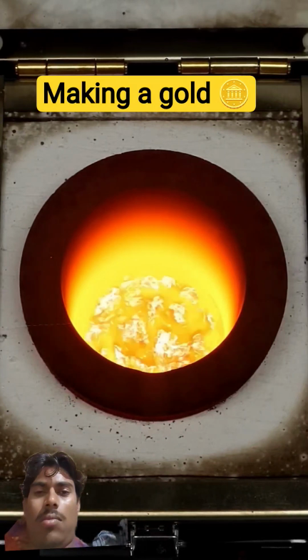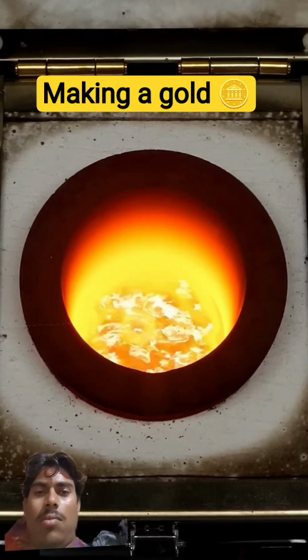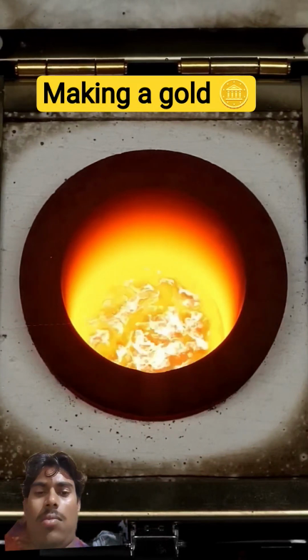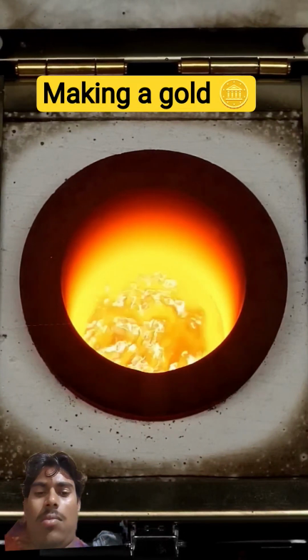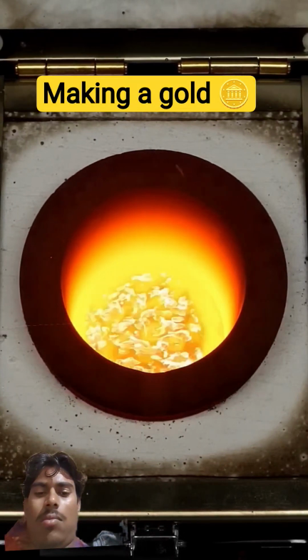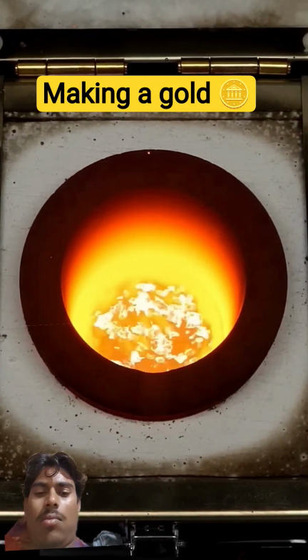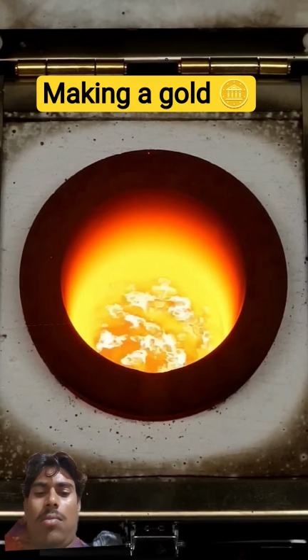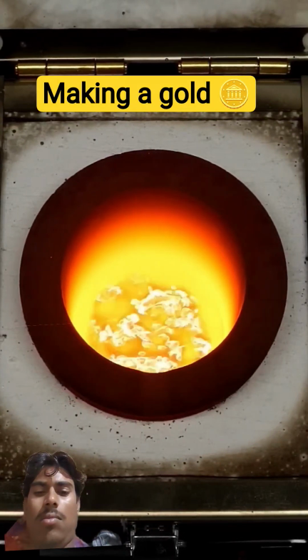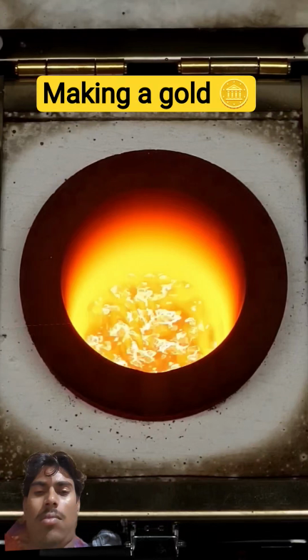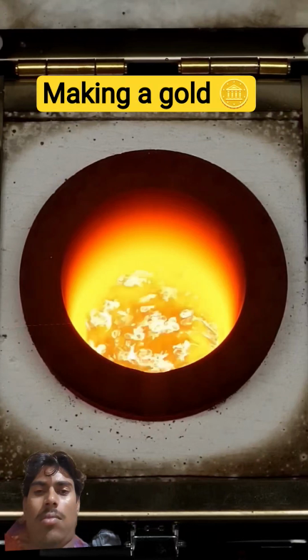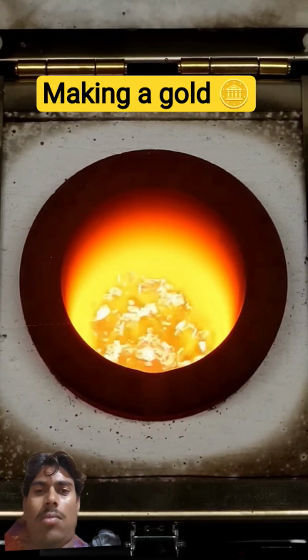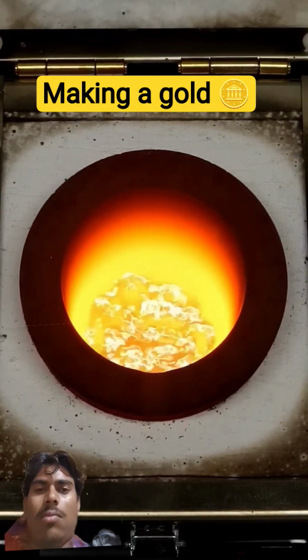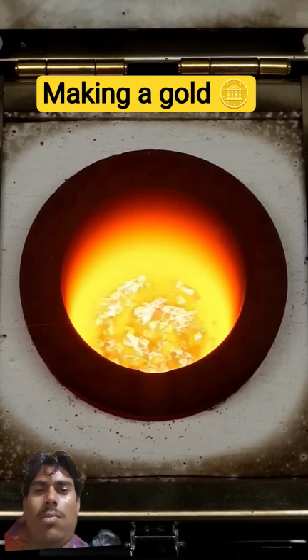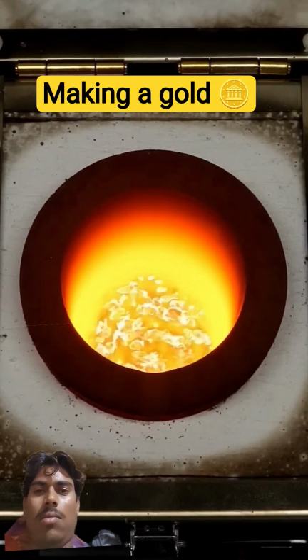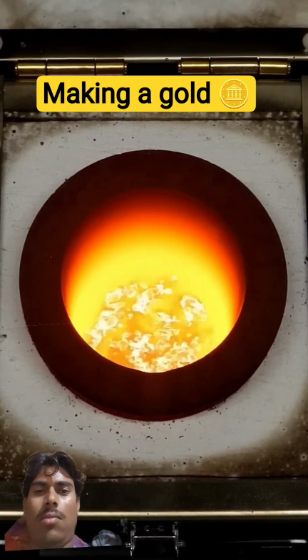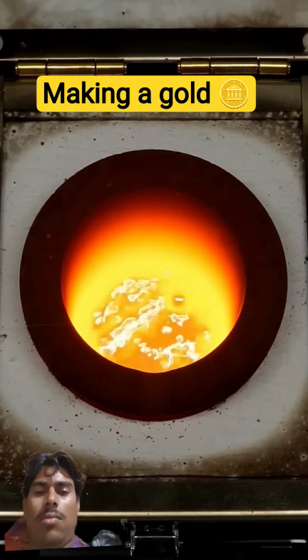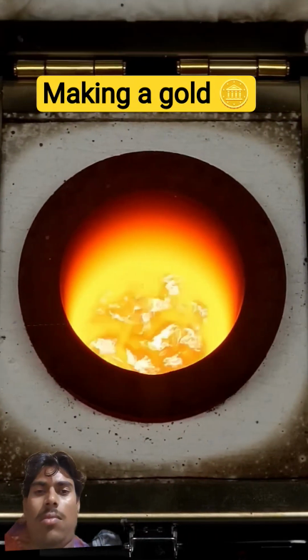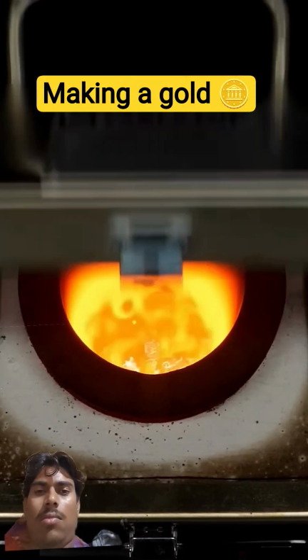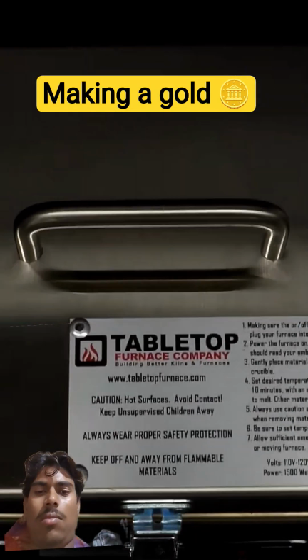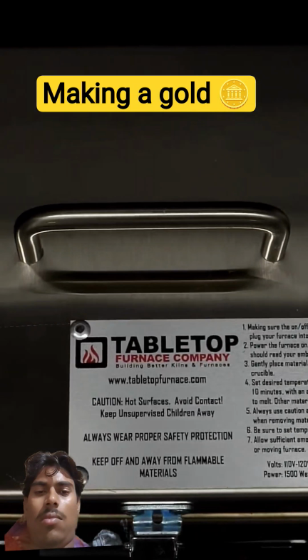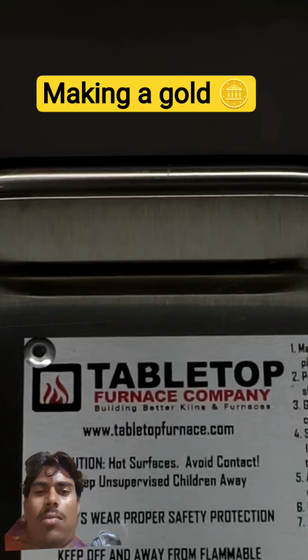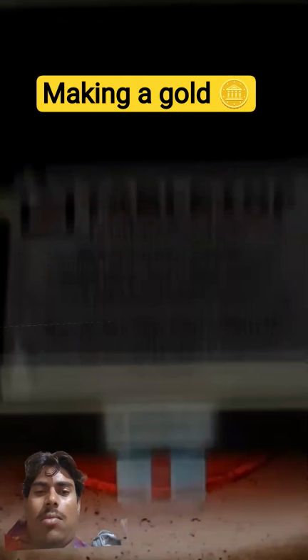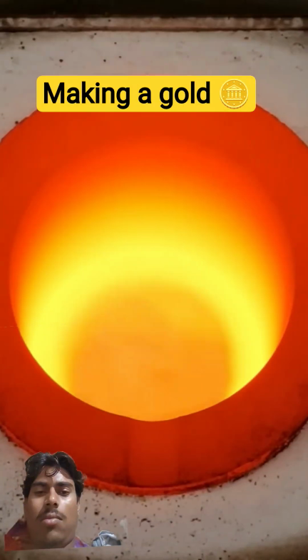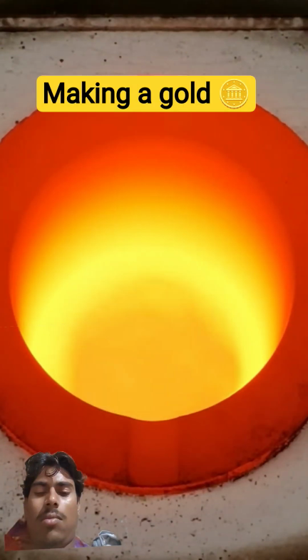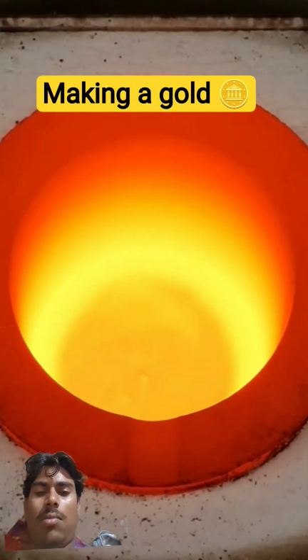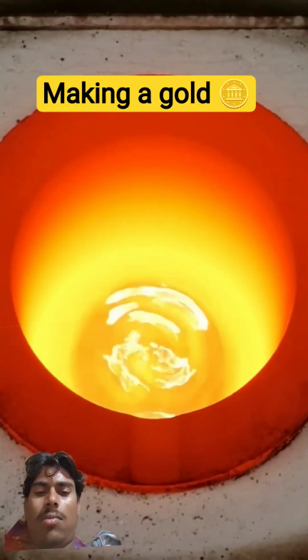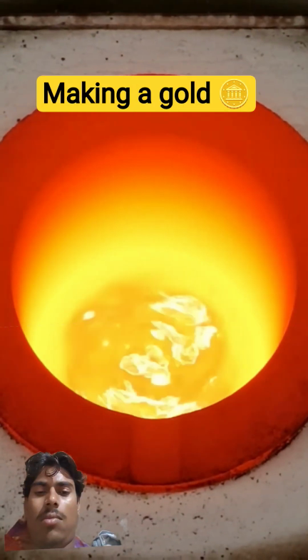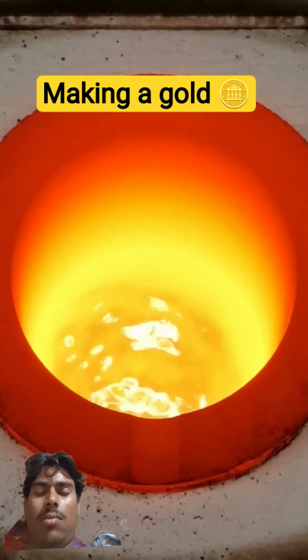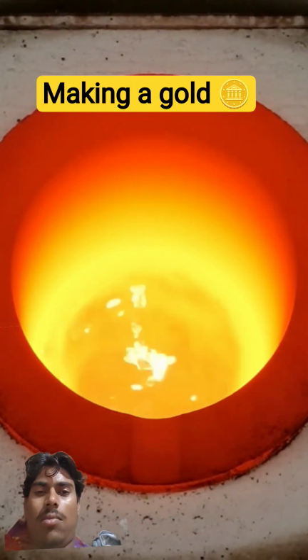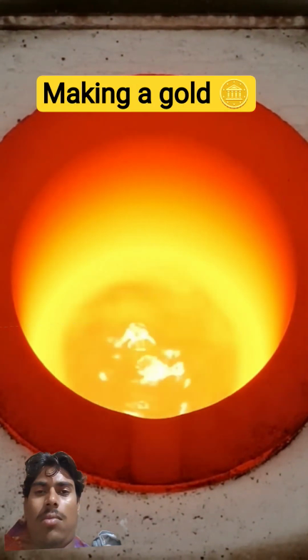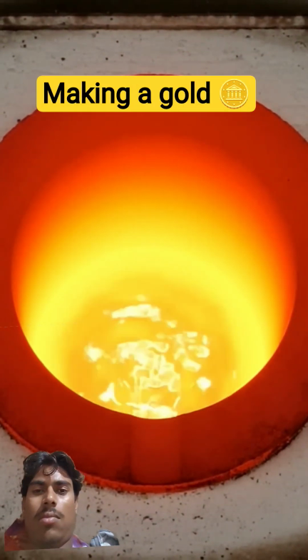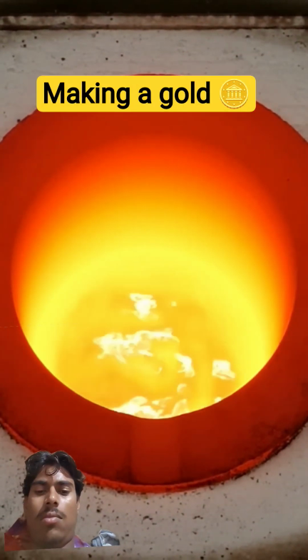The liquid copper started bubbling and spitting out molten metal, which wasn't super safe, so I shut the lid. A few minutes later it was looking a lot better. At this point though, it's still all just copper, and the magic only happens when I add some extra ingredients.